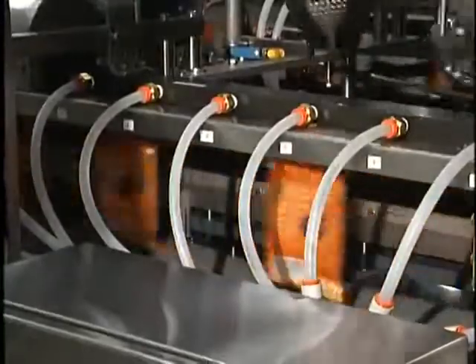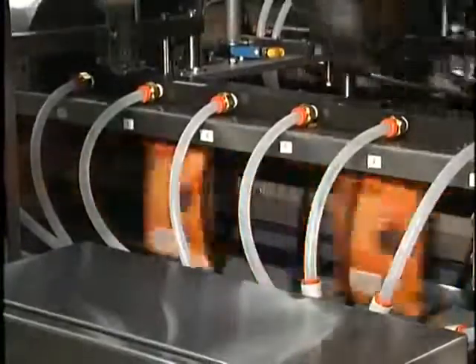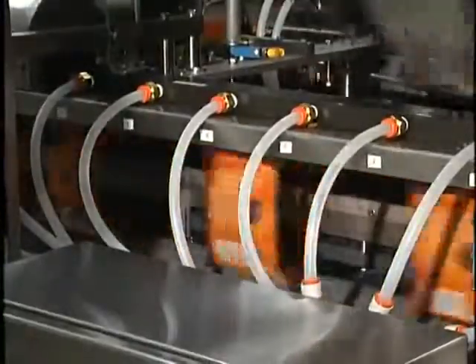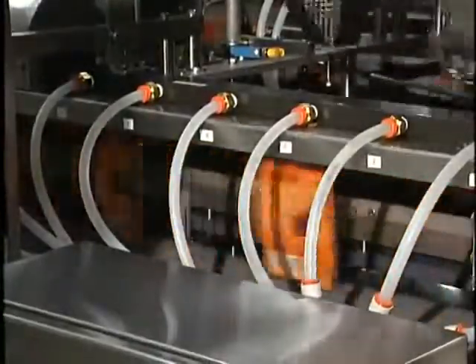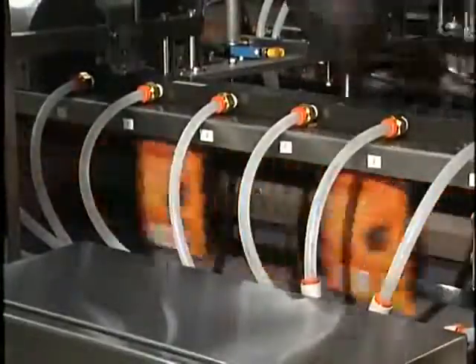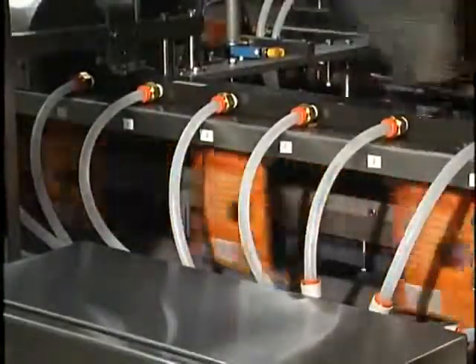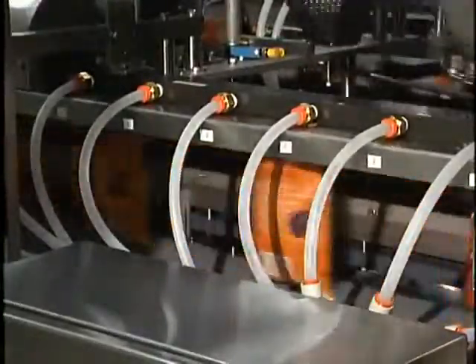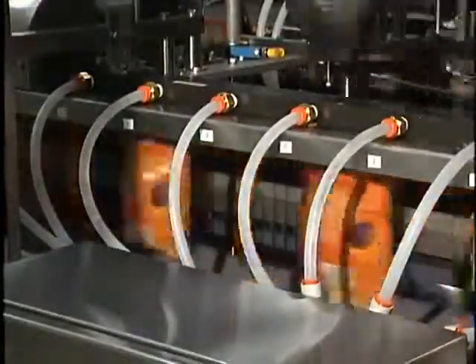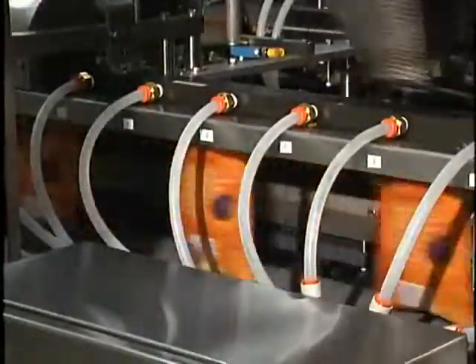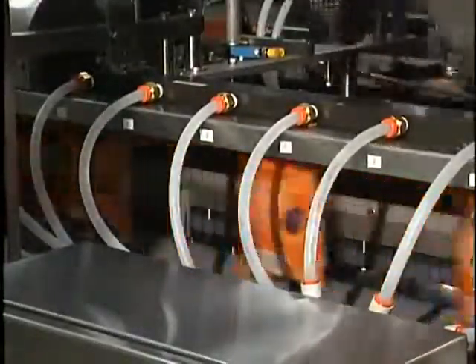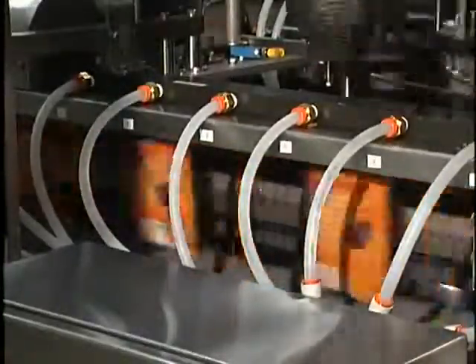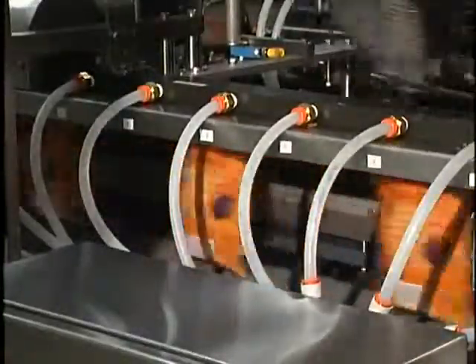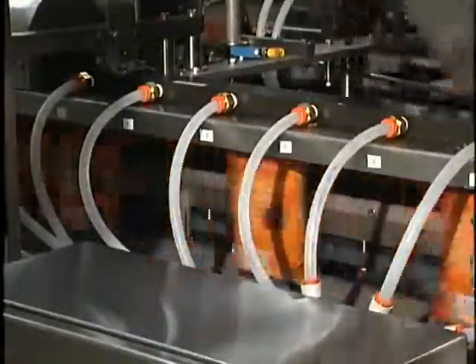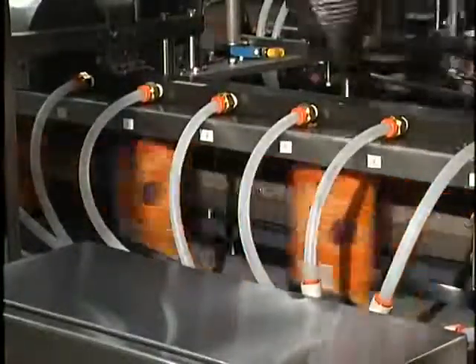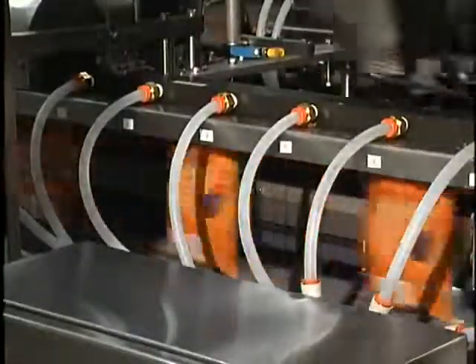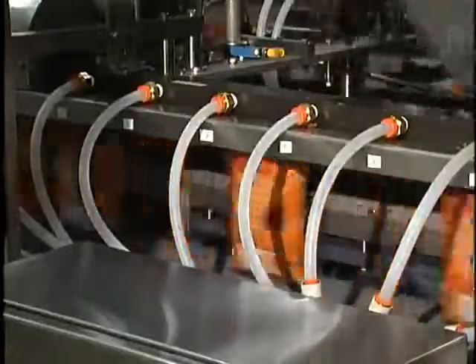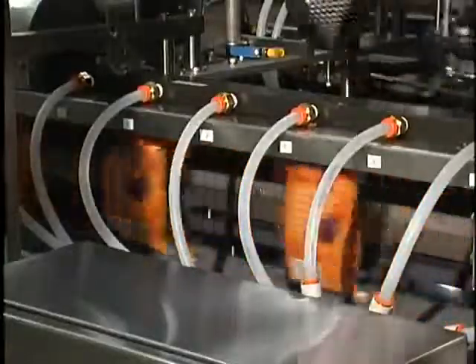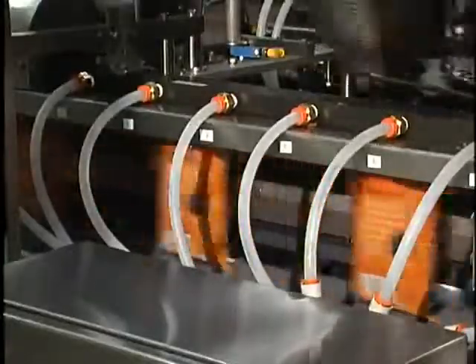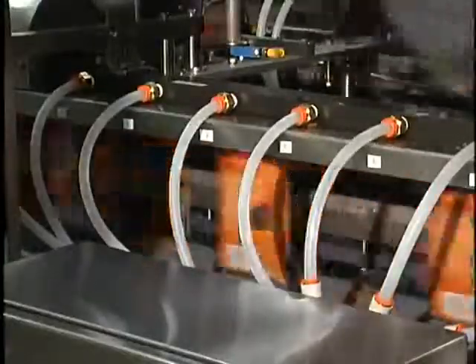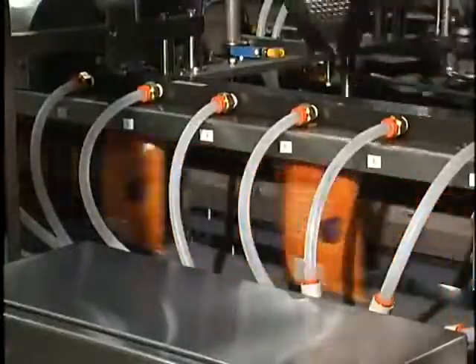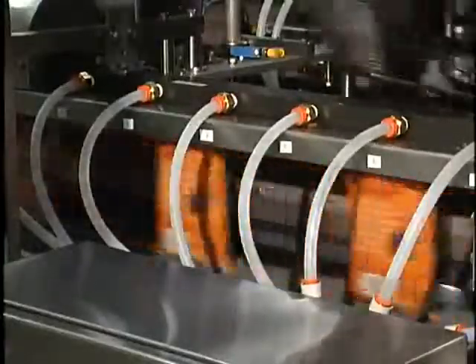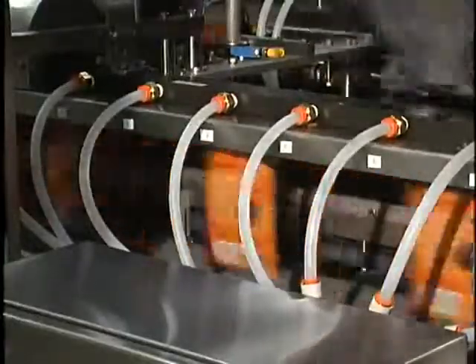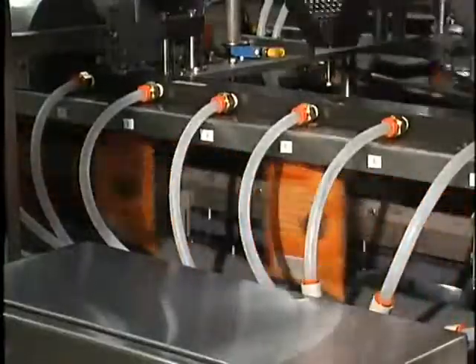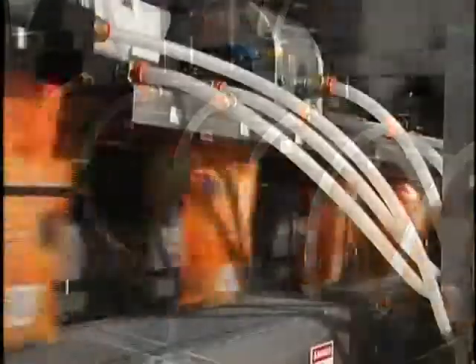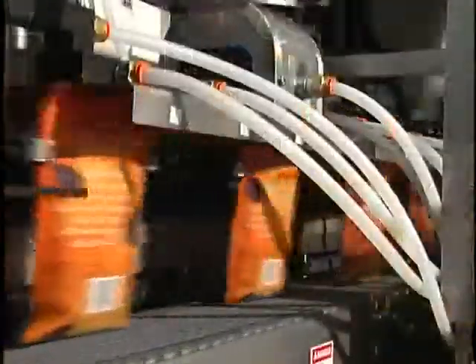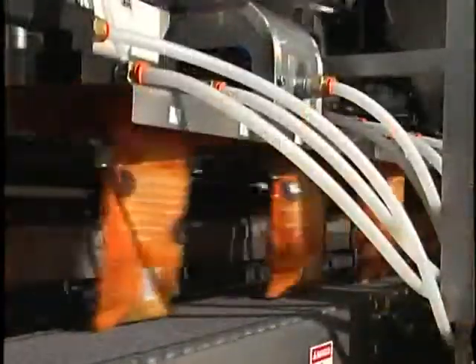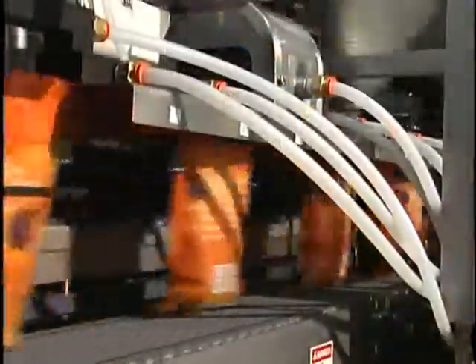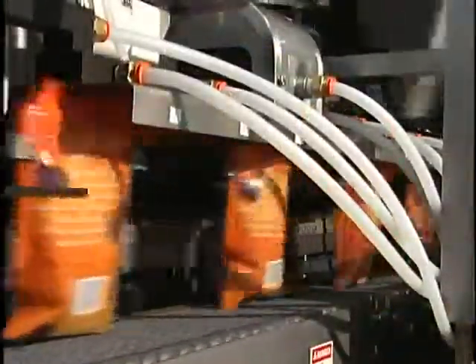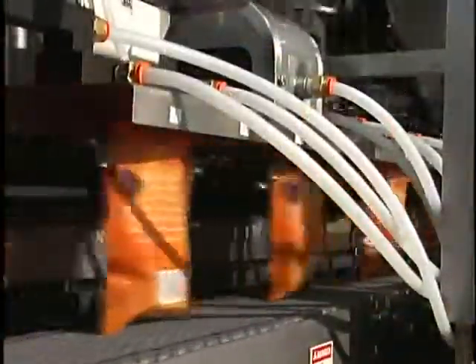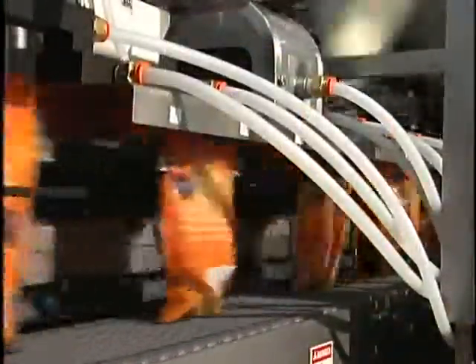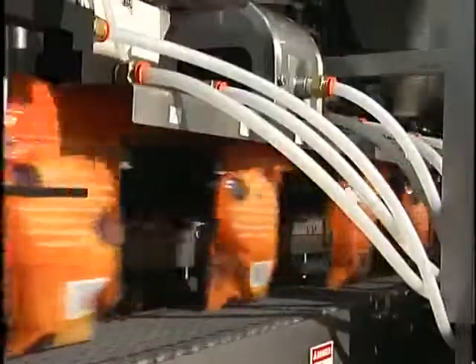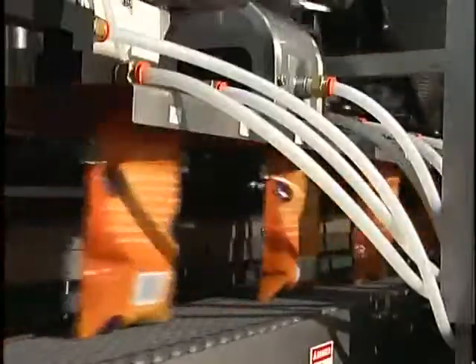If a nitrogen application is used, the open pouches move under a hood that pre-flushes them prior to filling. An additional flush can be done after filling.